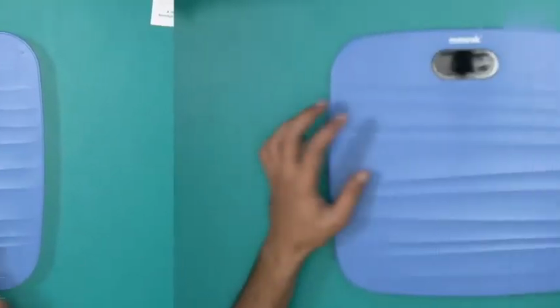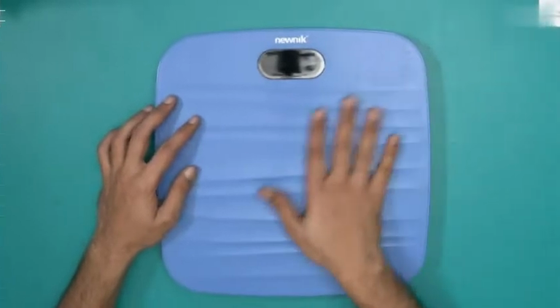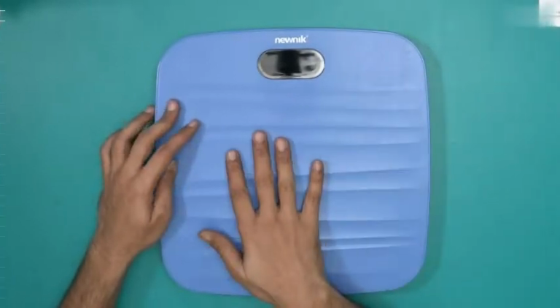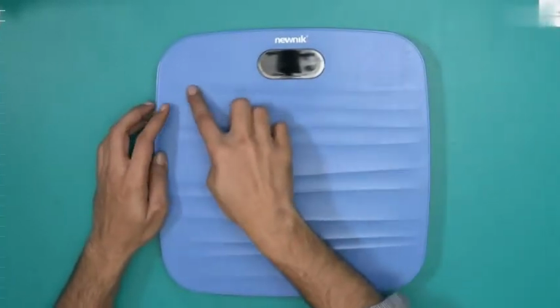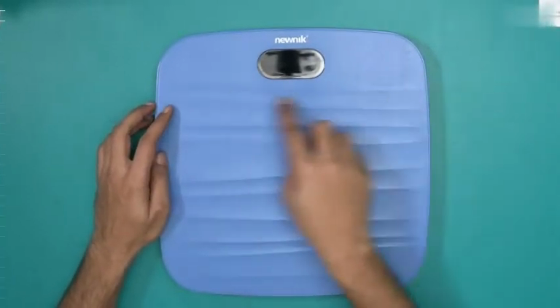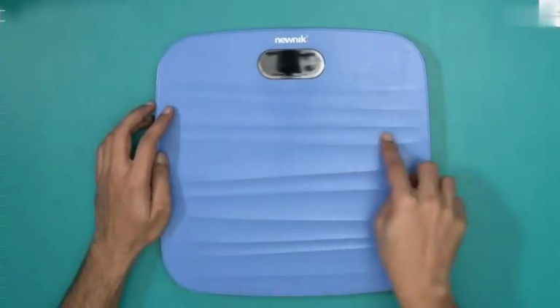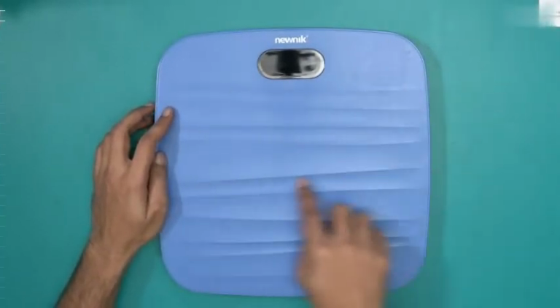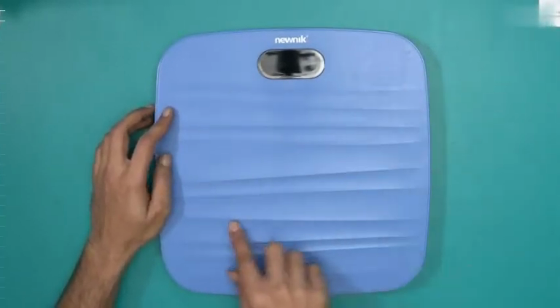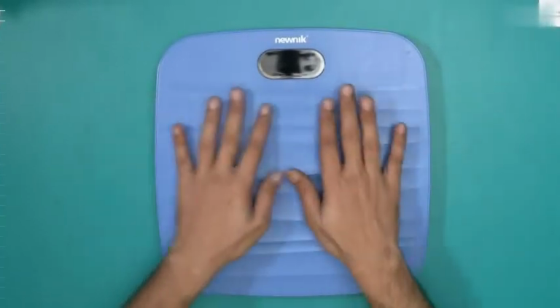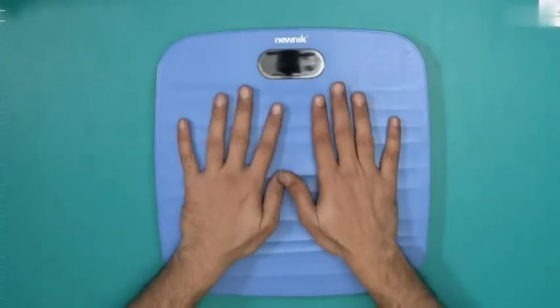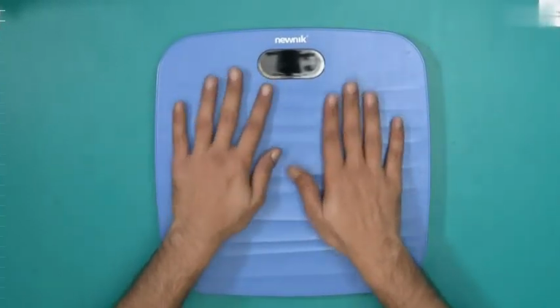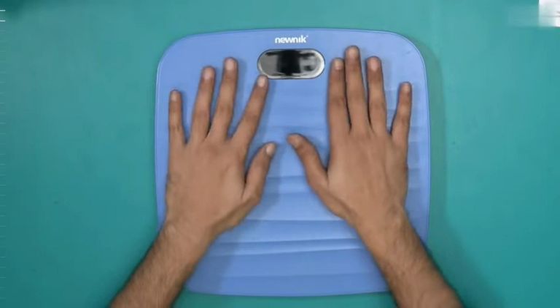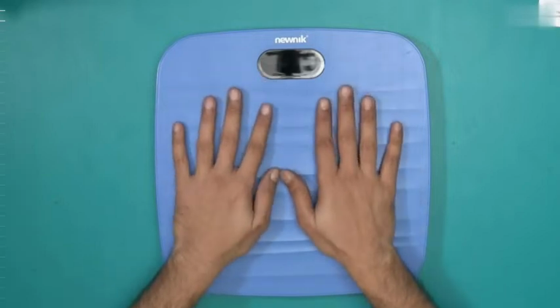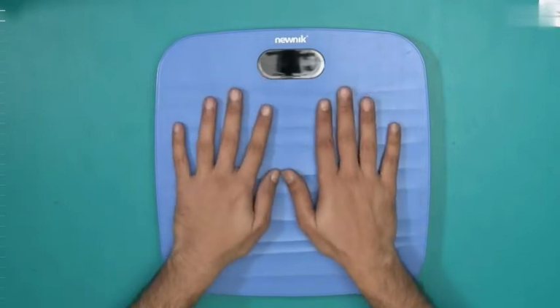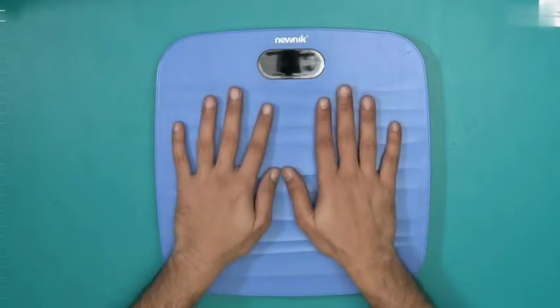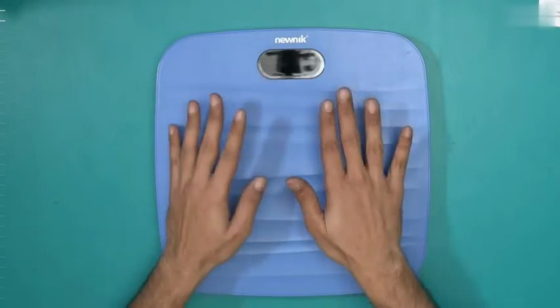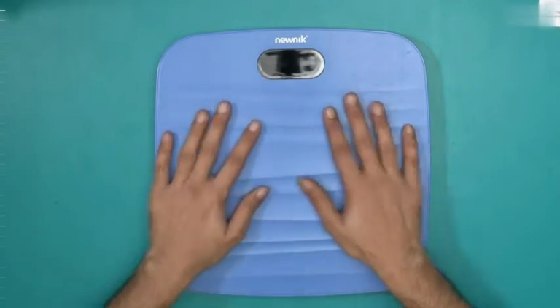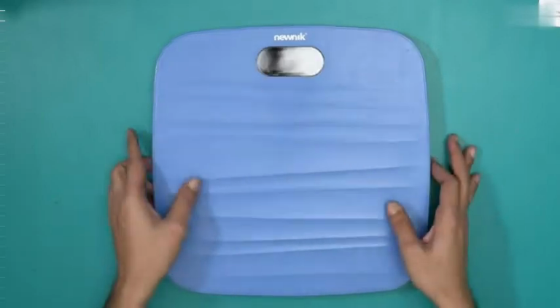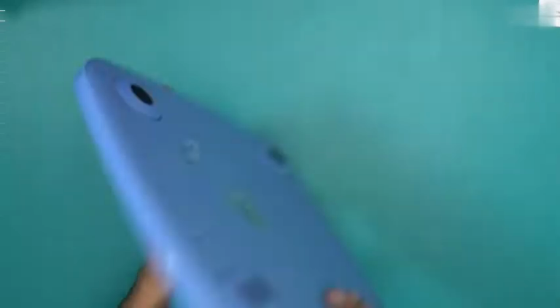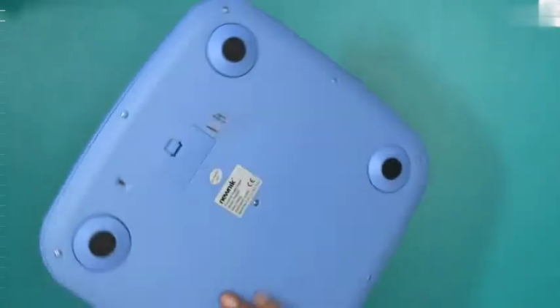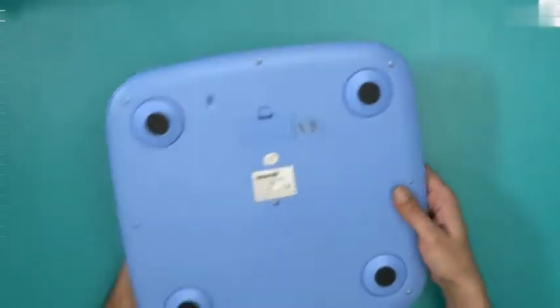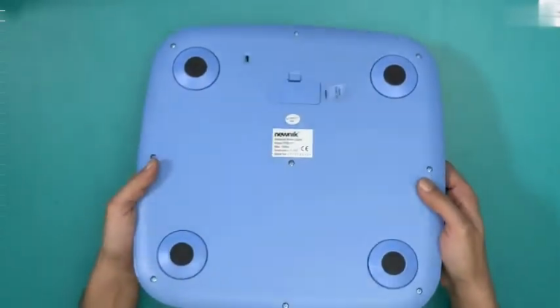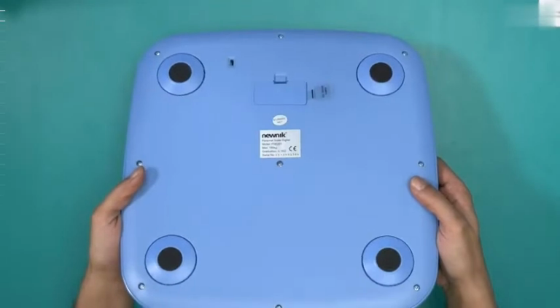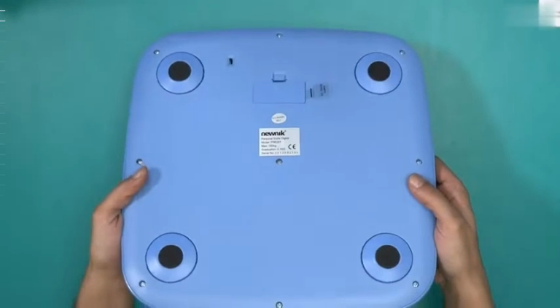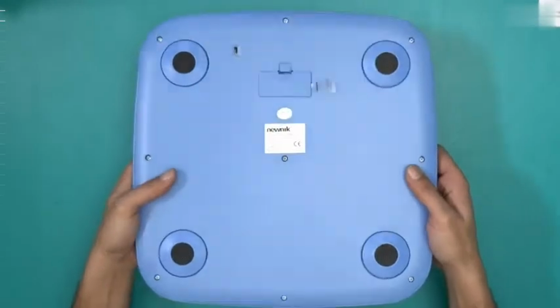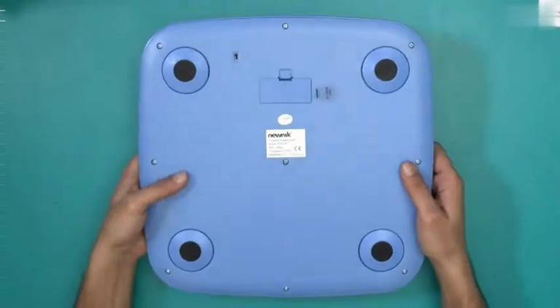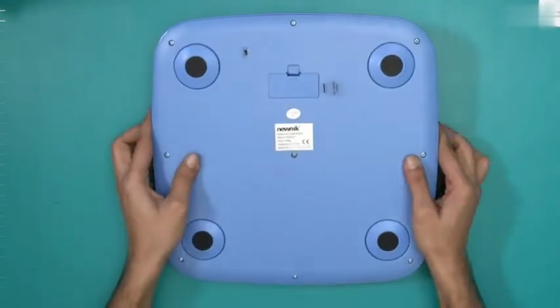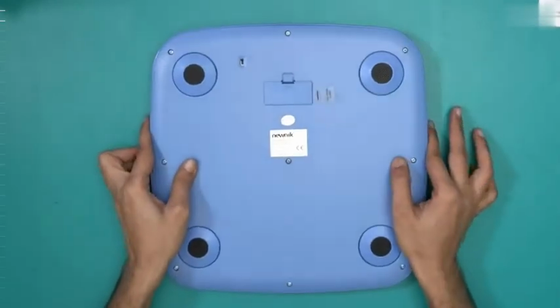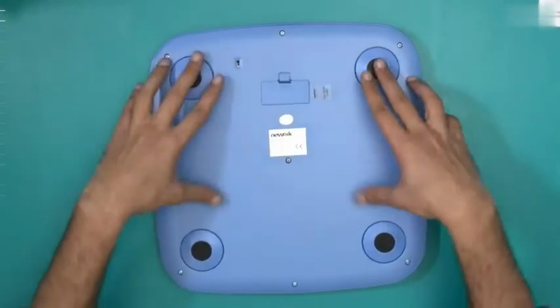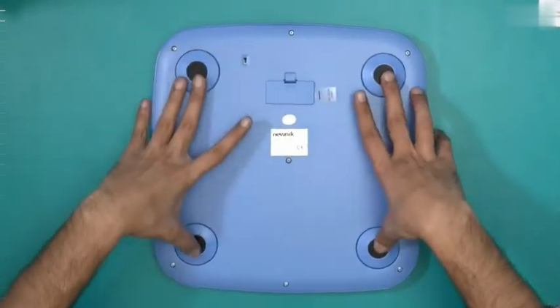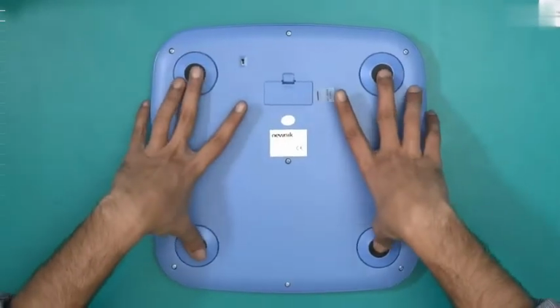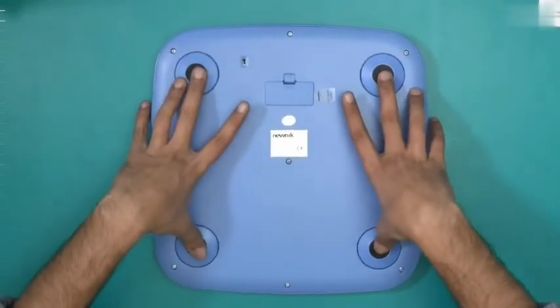This is the blue variant and it has a striation on the surface, just to give you comfort and a solid grip when you stand on it. Let's take a look underneath — it's also blue in colour, and these are the four anti-slip rubber stops.